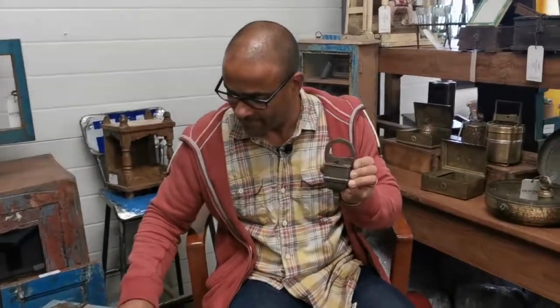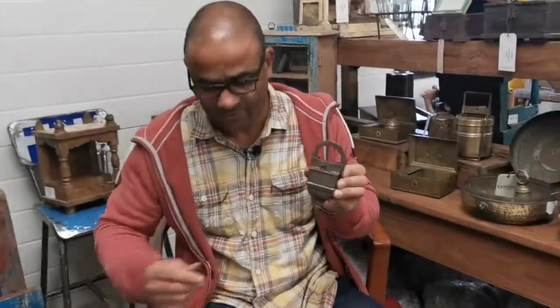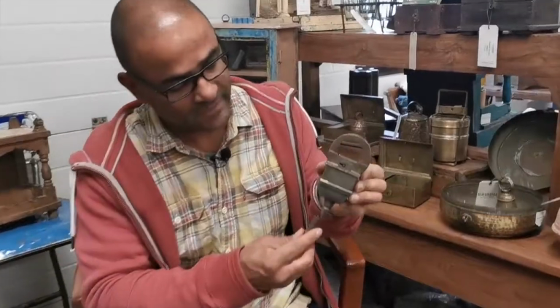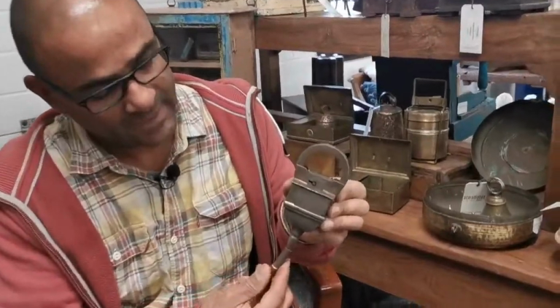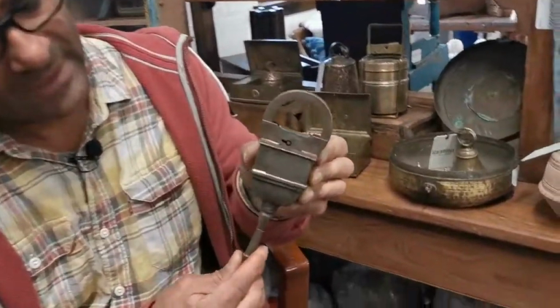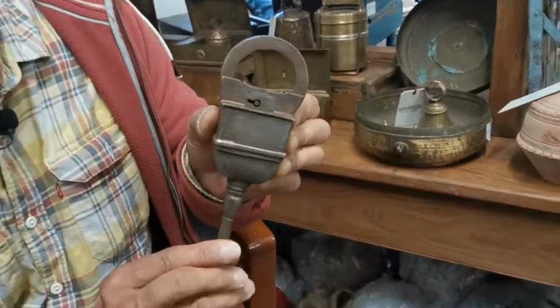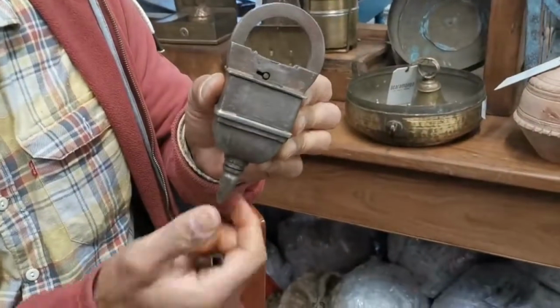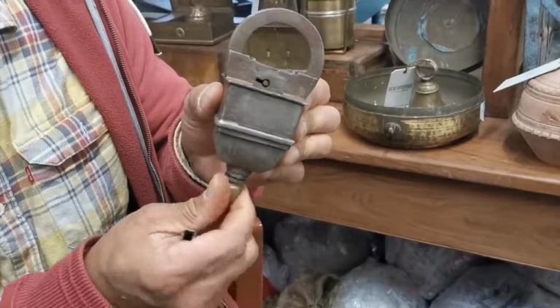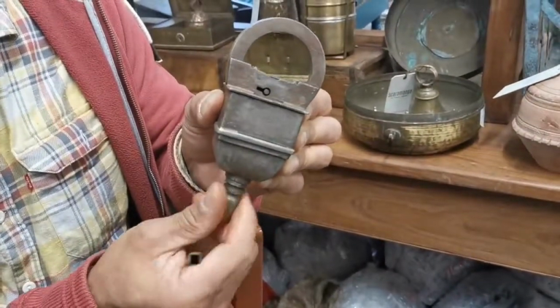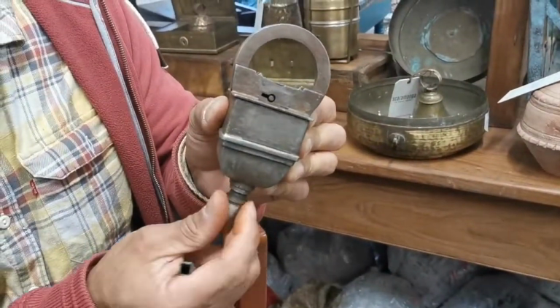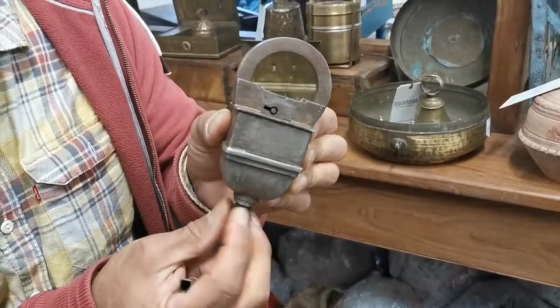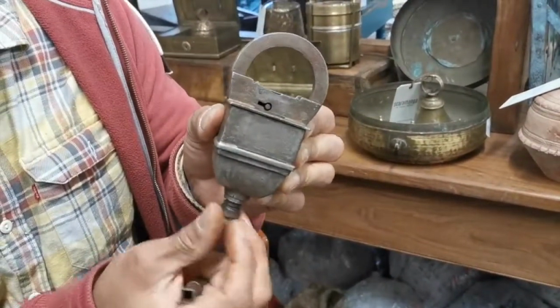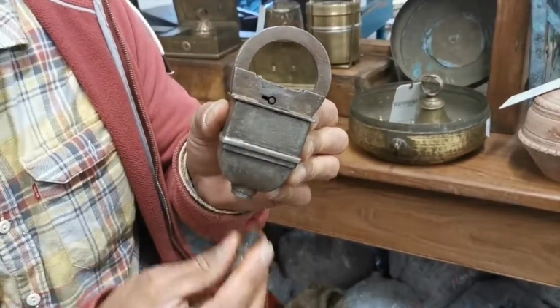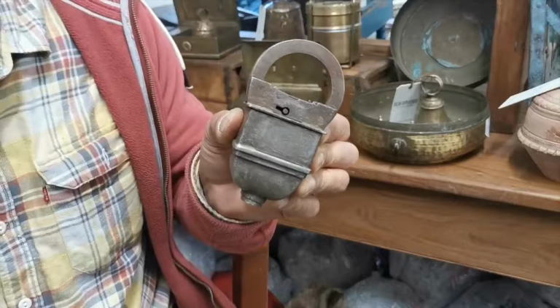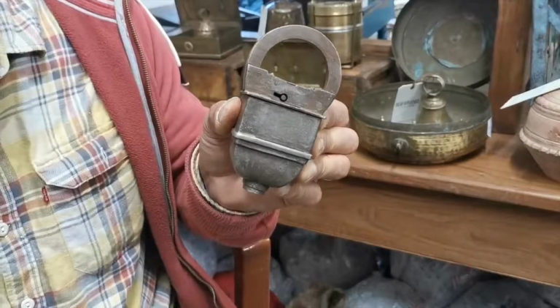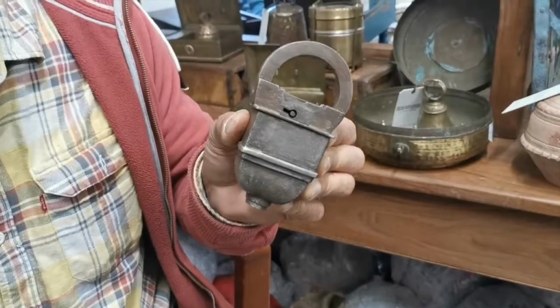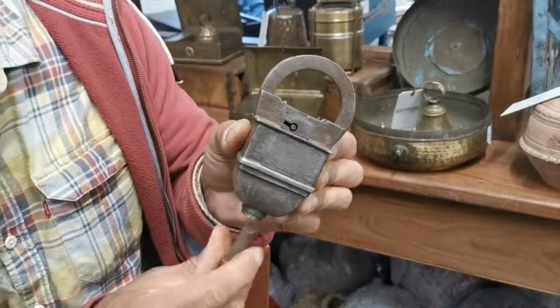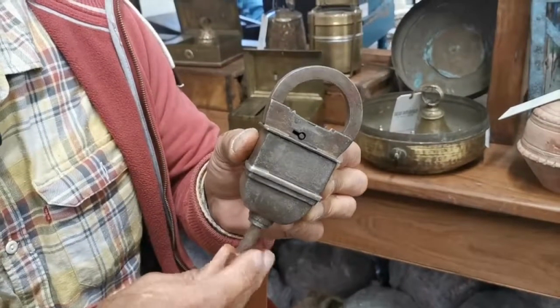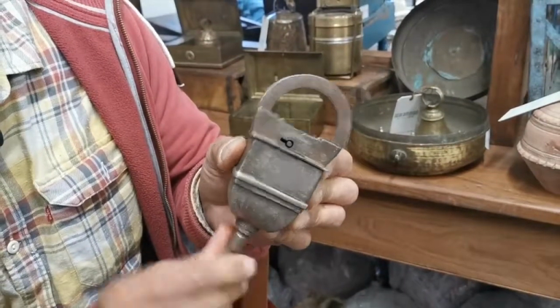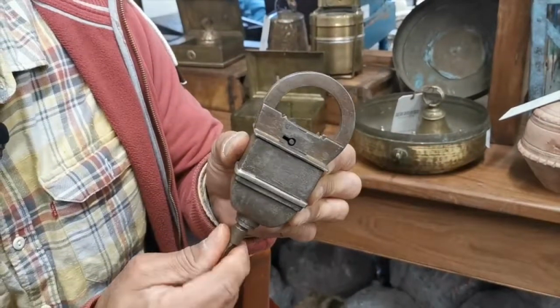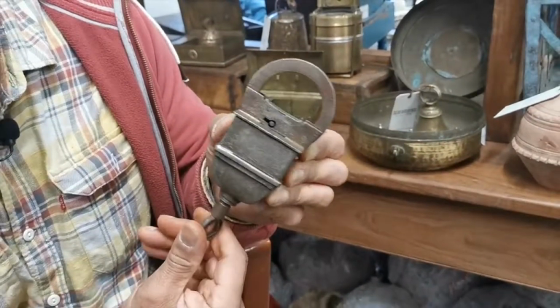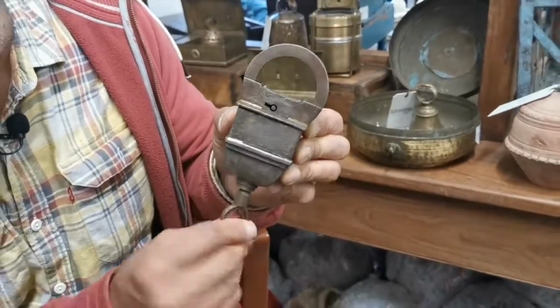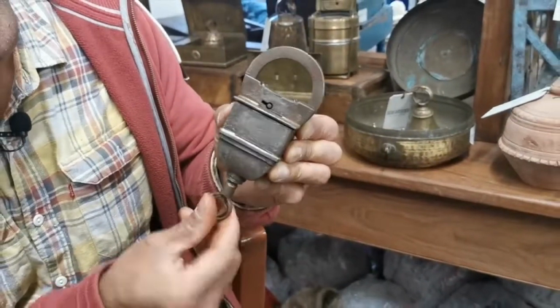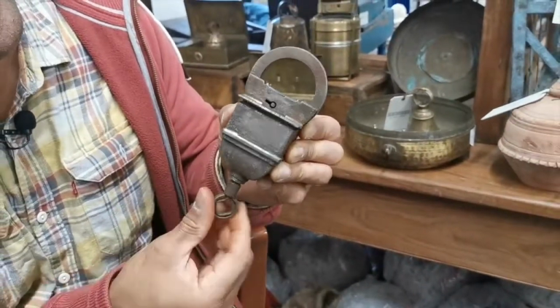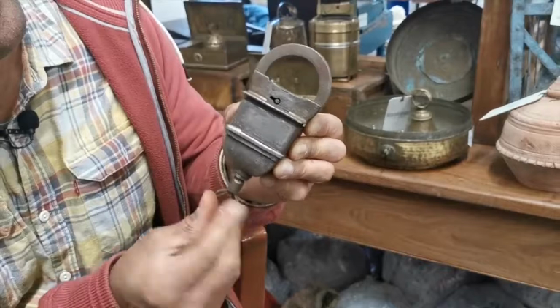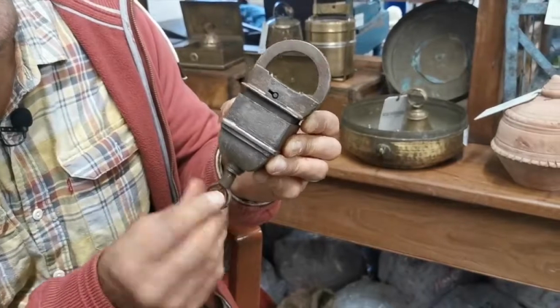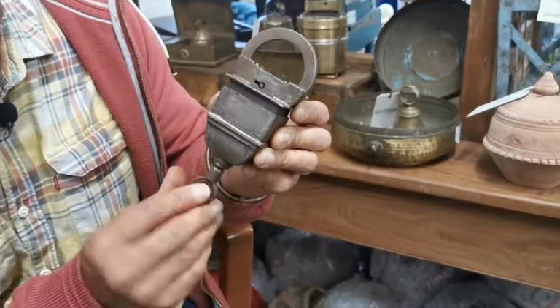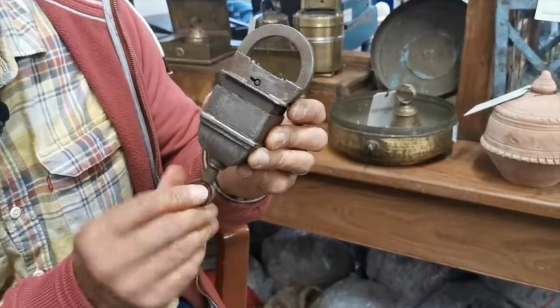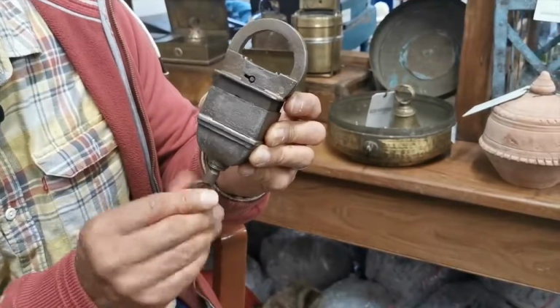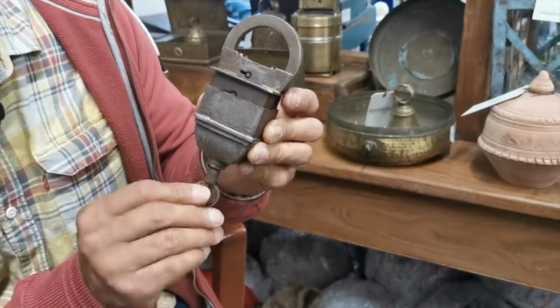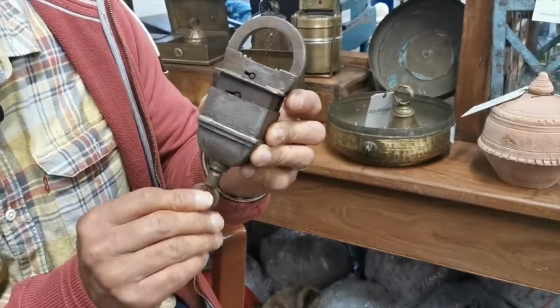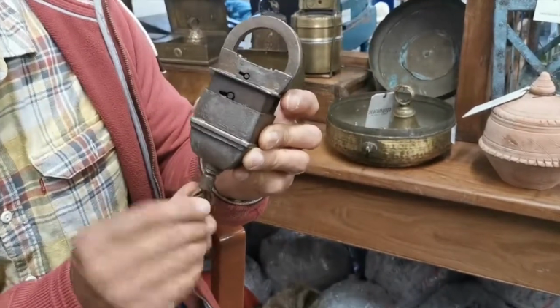We start off with this one here that releases the very lower lock down here, and then using the same key we then release the mechanism that raises the whole body of the lock.